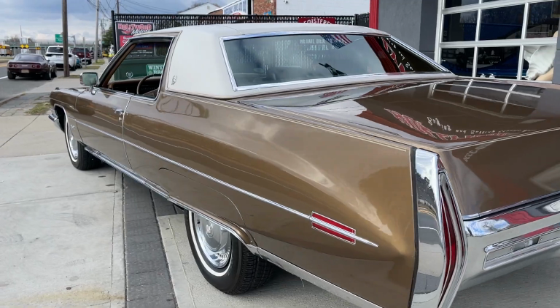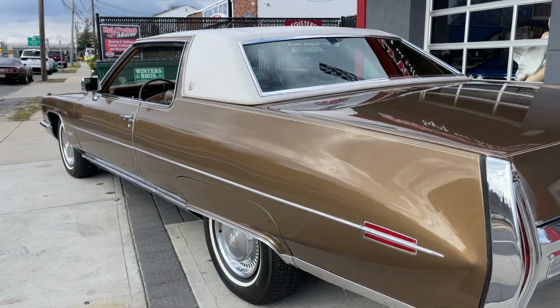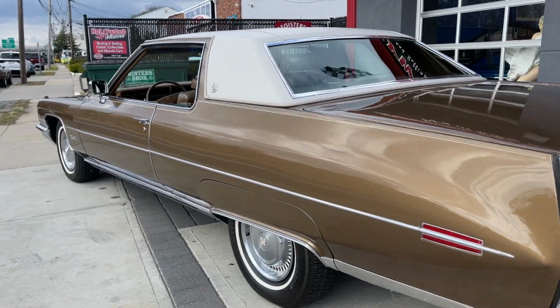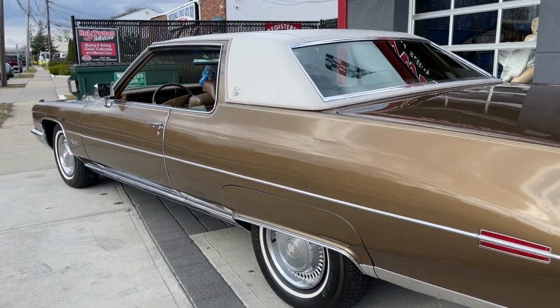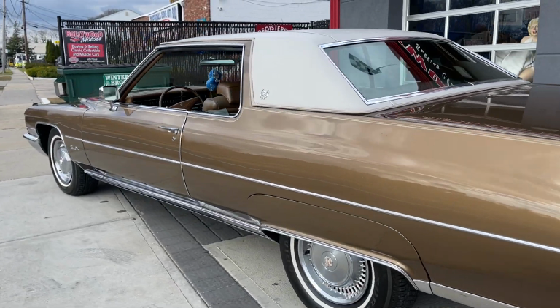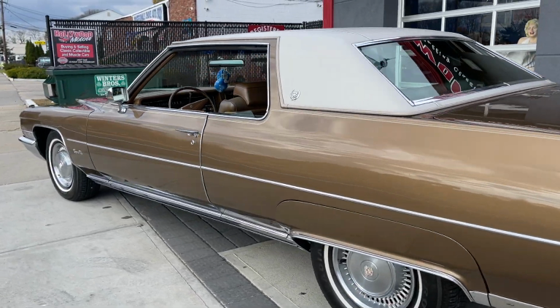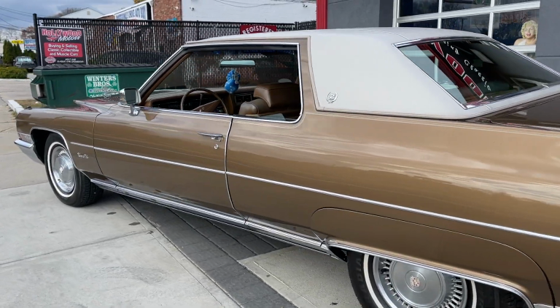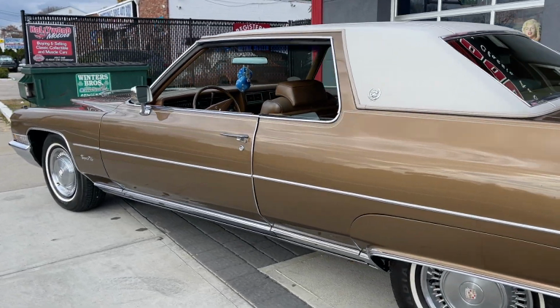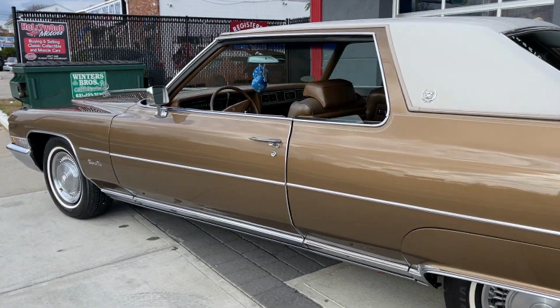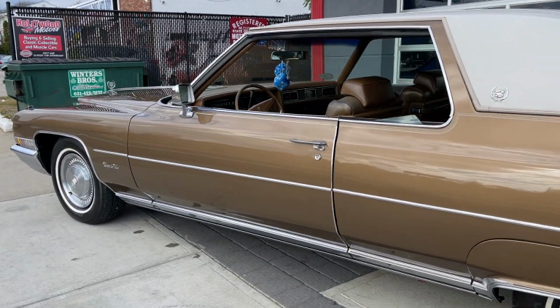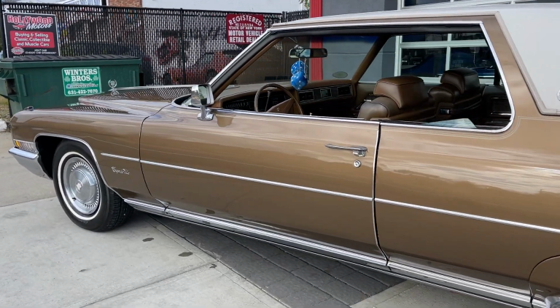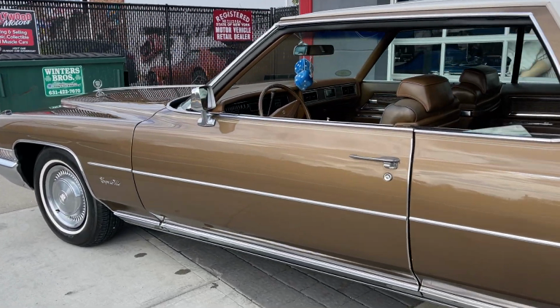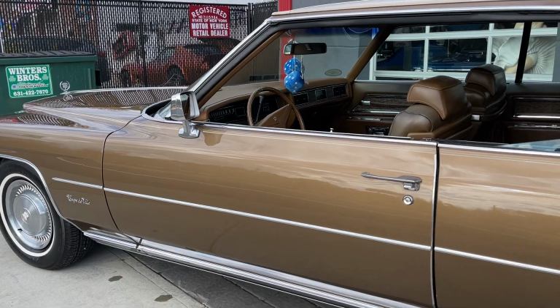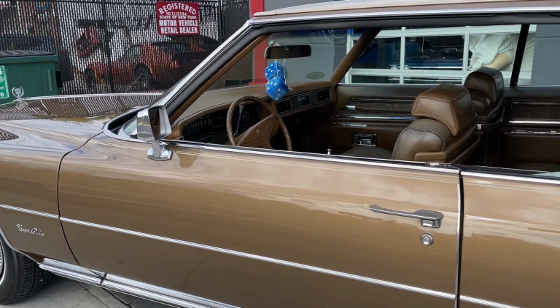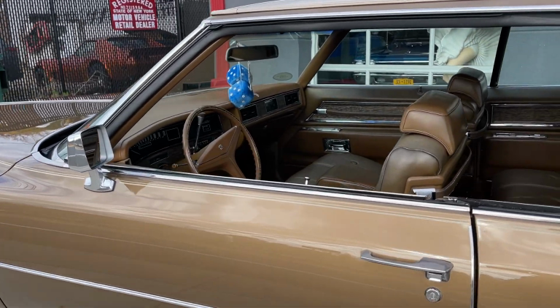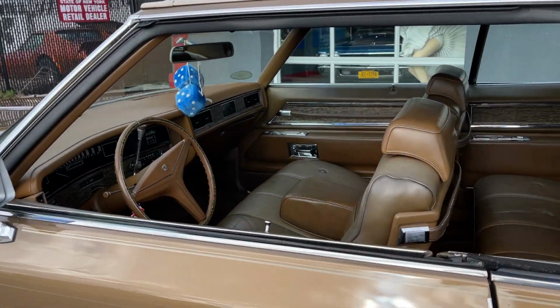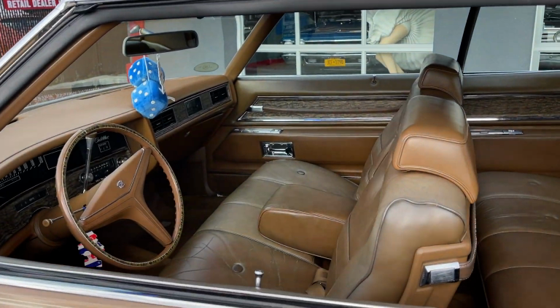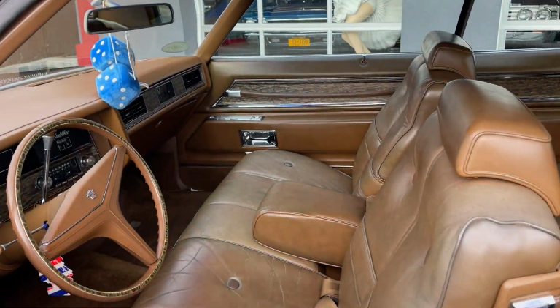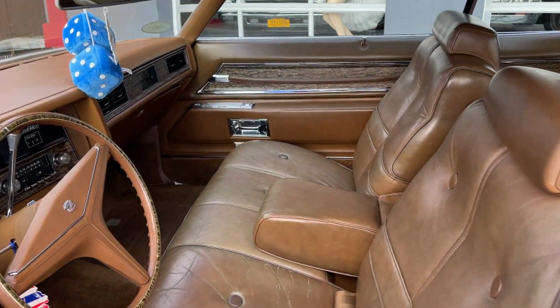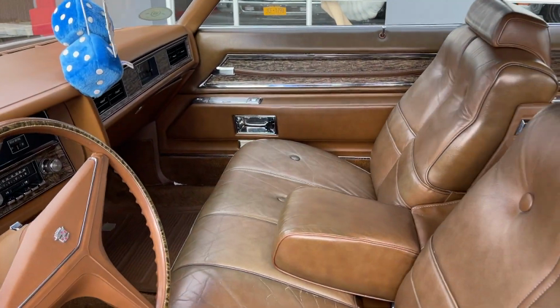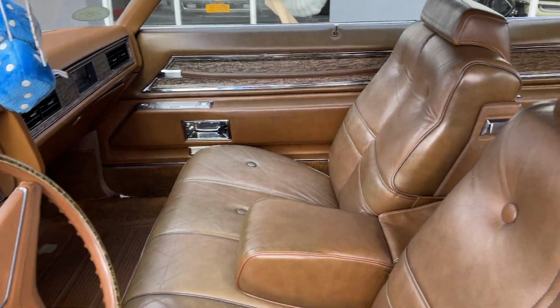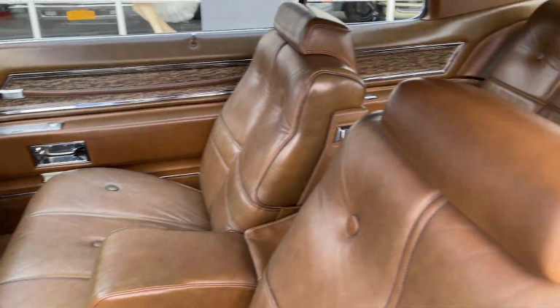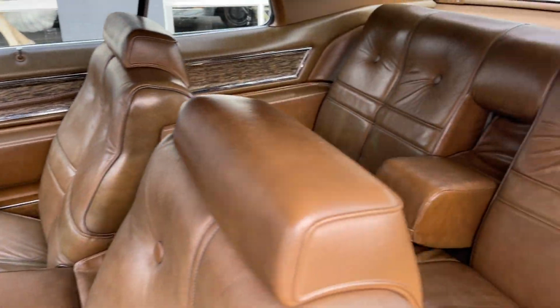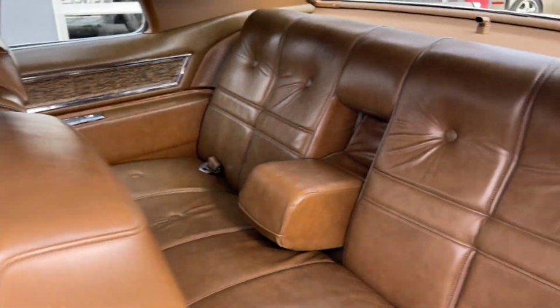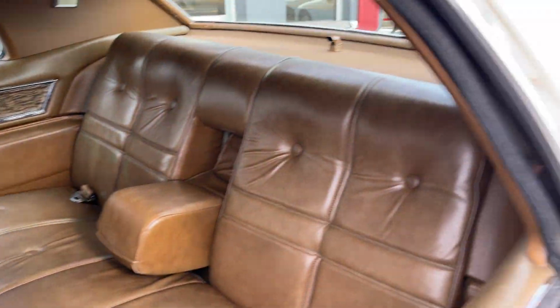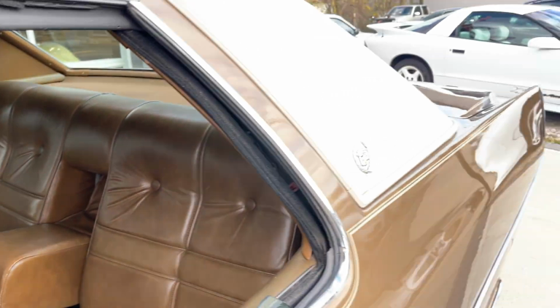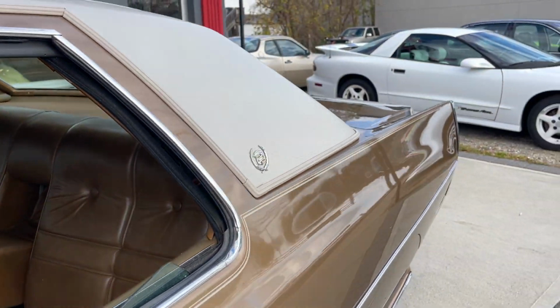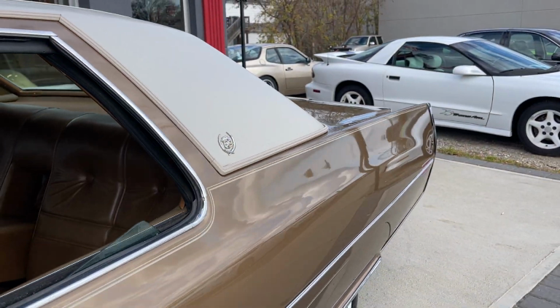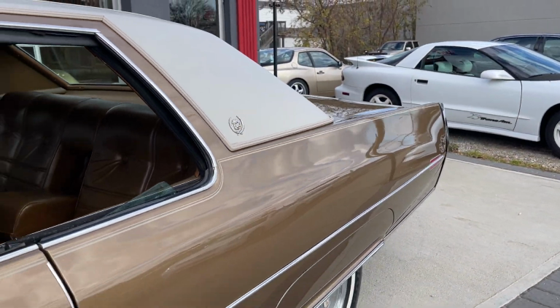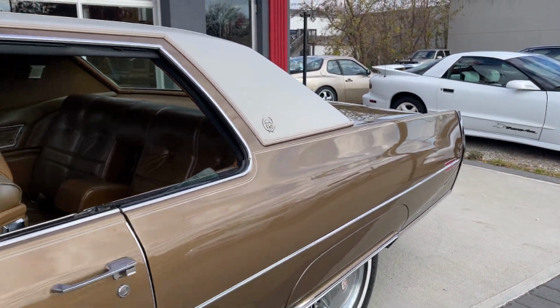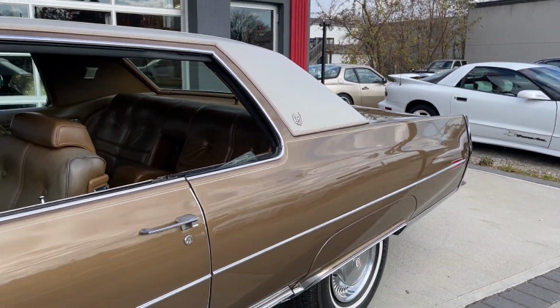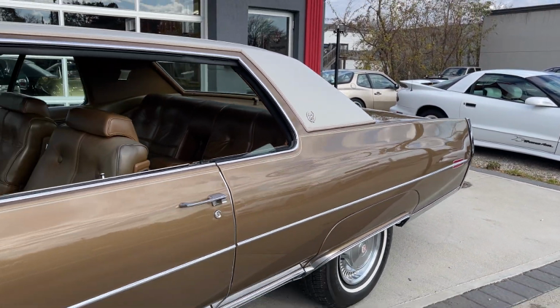She runs and drives great. Power steering, power brakes, power windows, power seat, tilt wheel — everything you want in a beautiful 1971 Cadillac Coupe DeVille, including air conditioning.